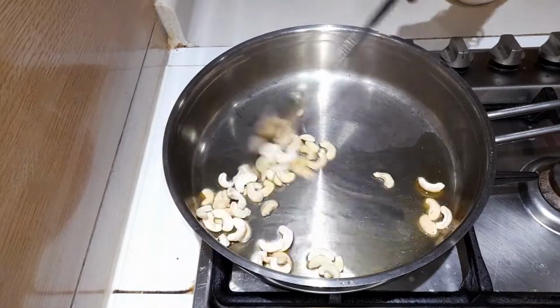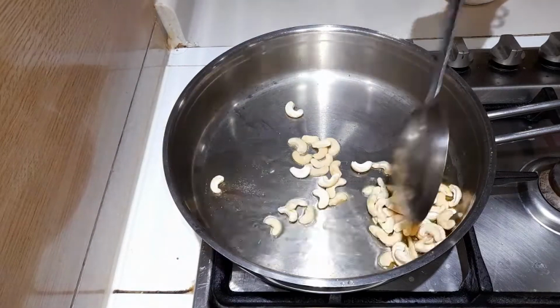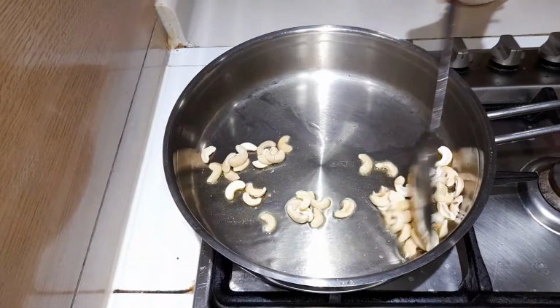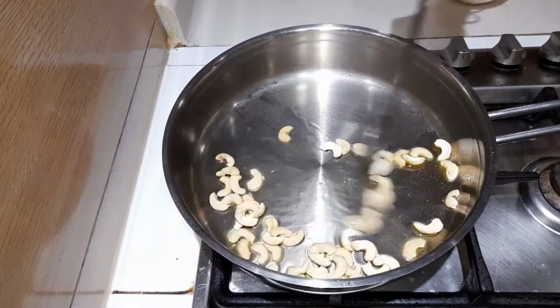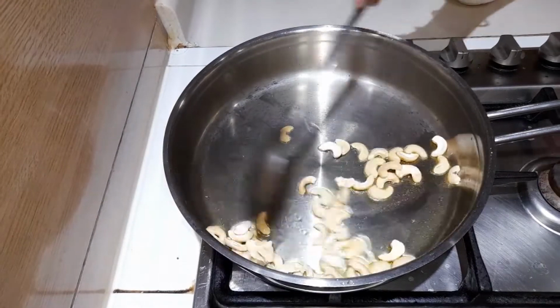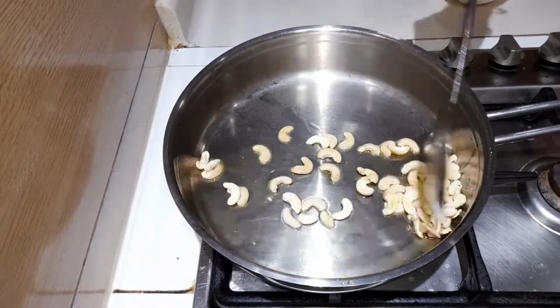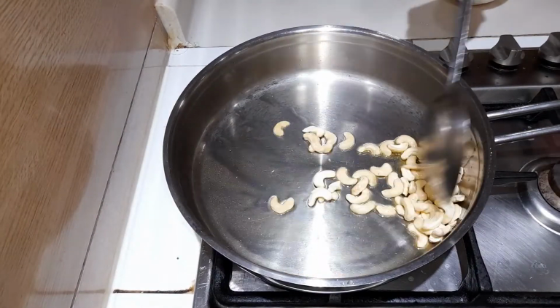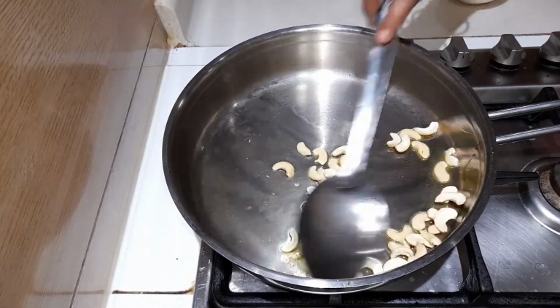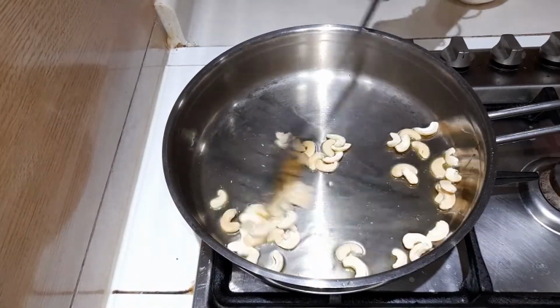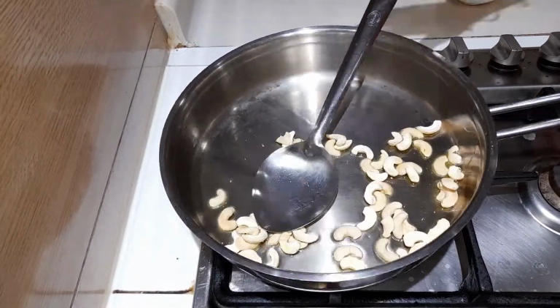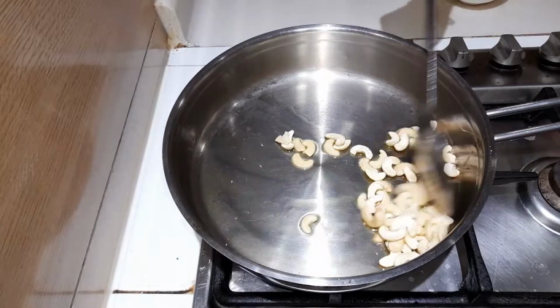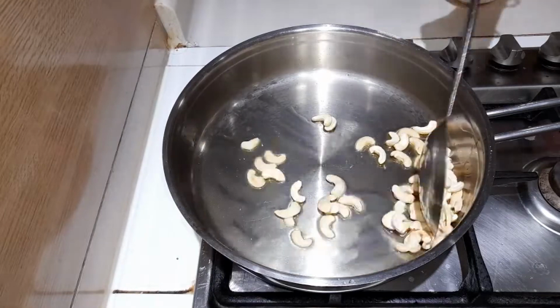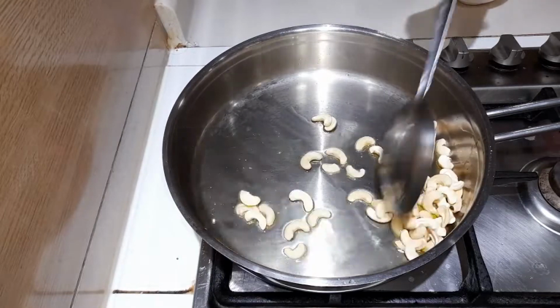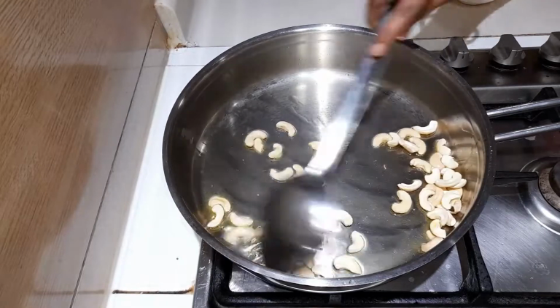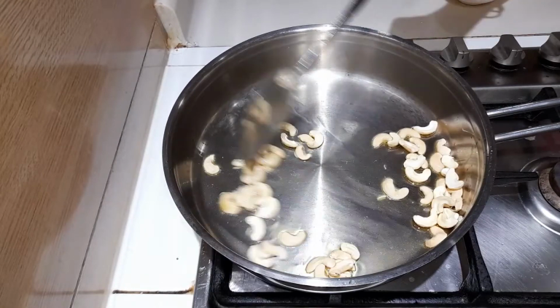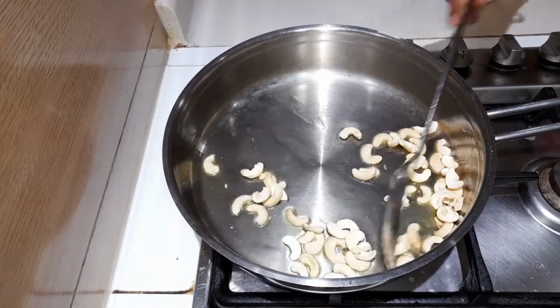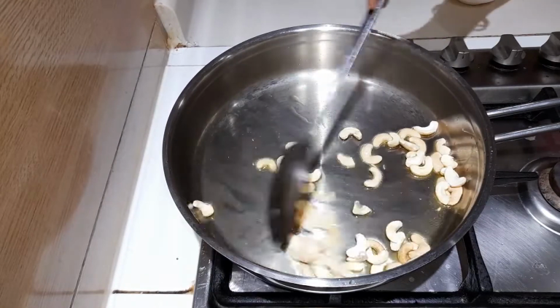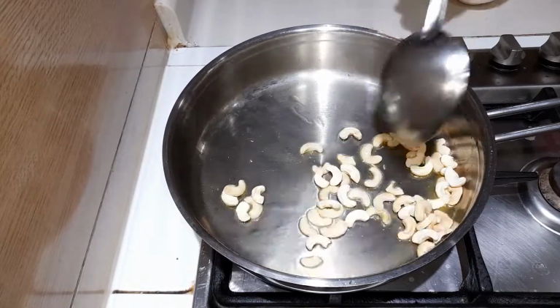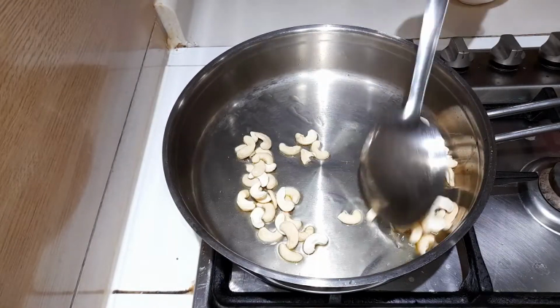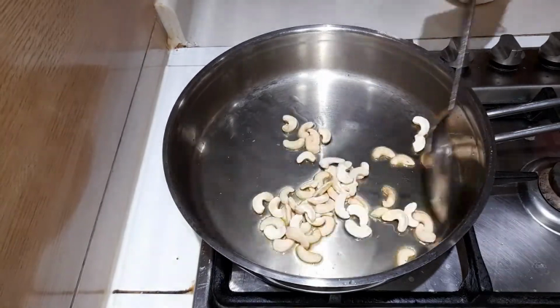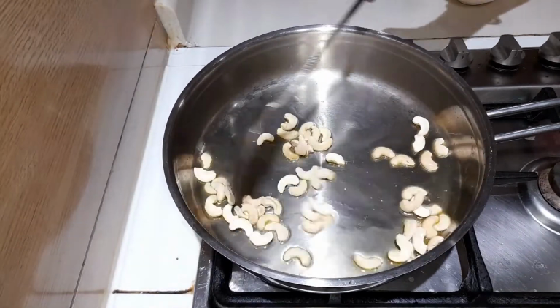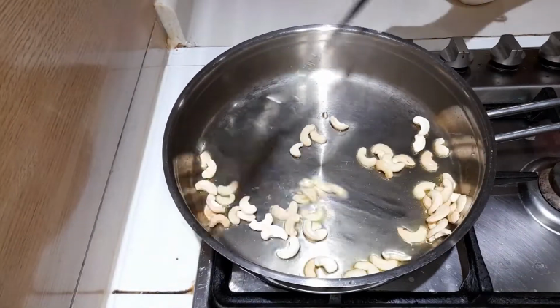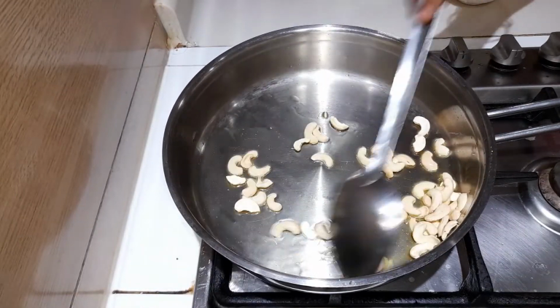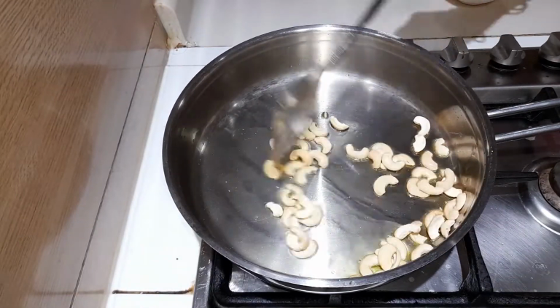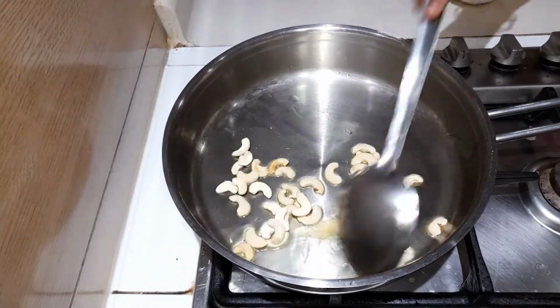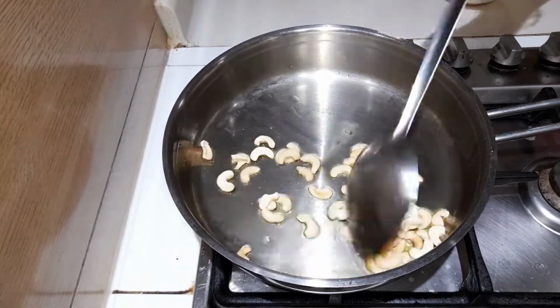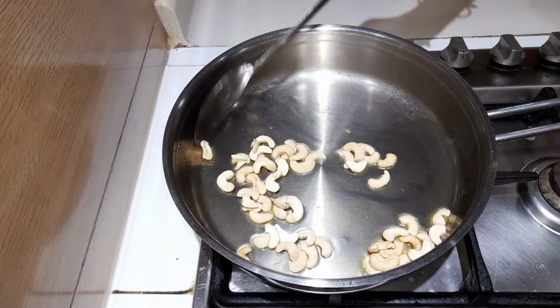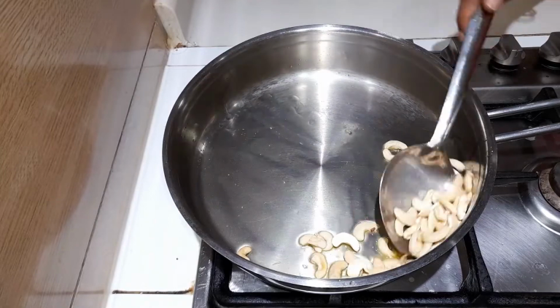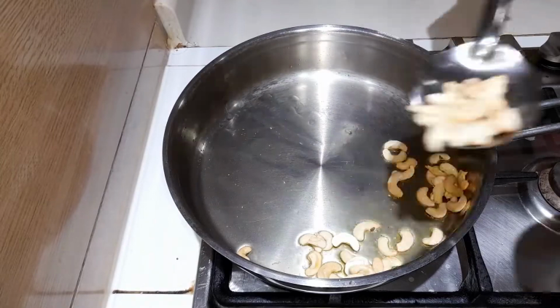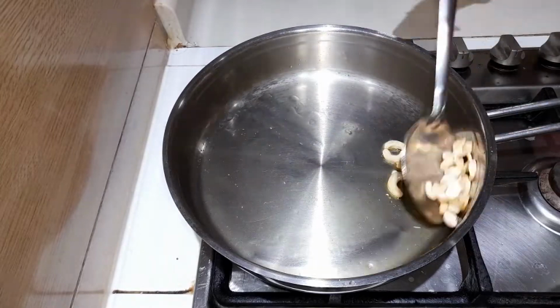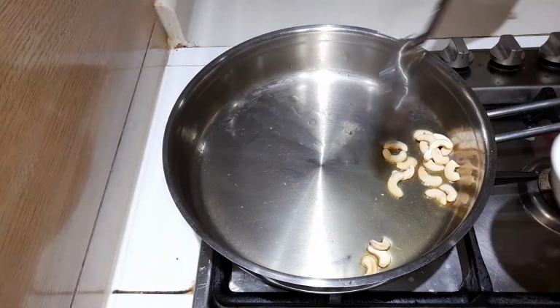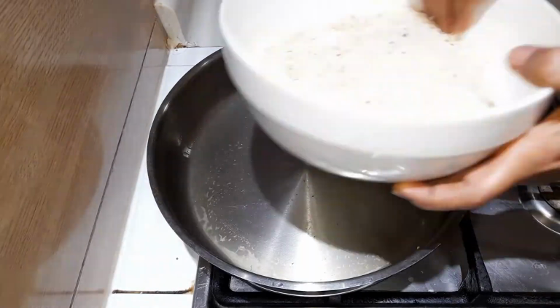Also add in some slitted cashew nuts, as per your liking, and roast them well until slightly golden brown.